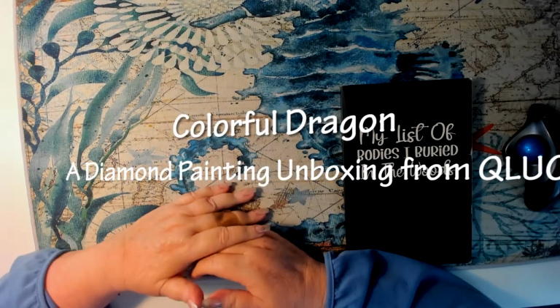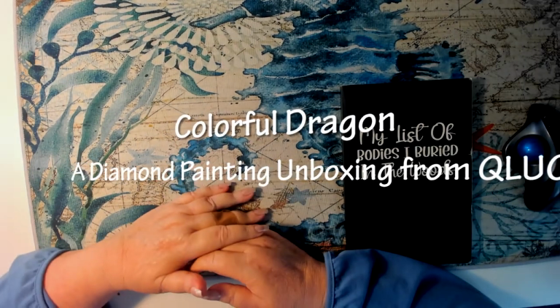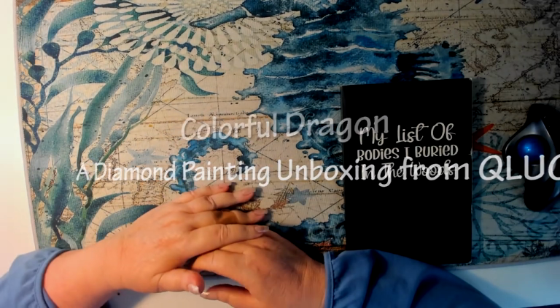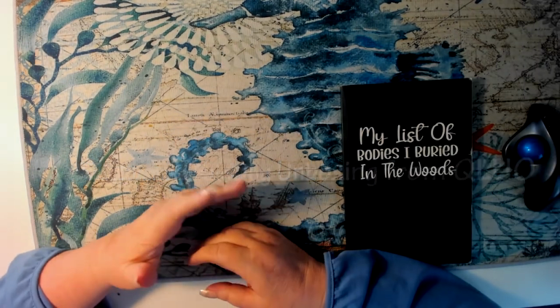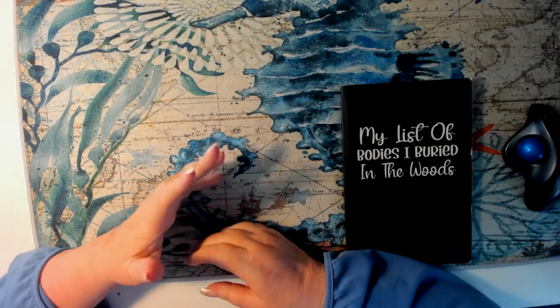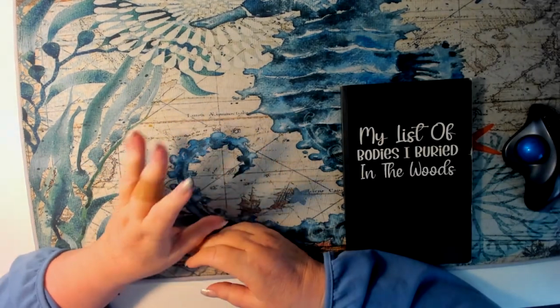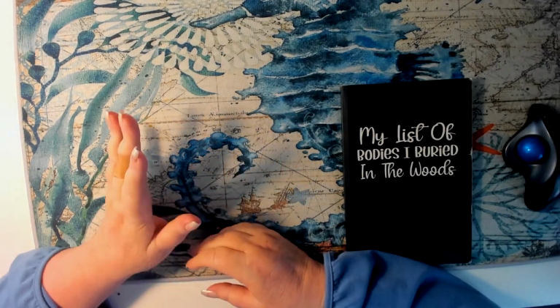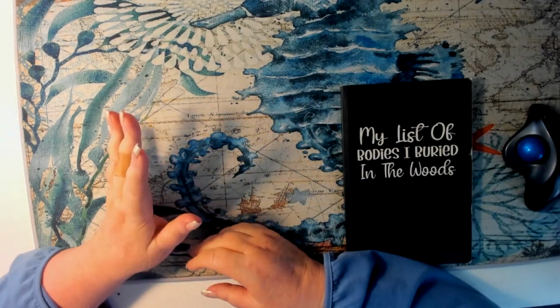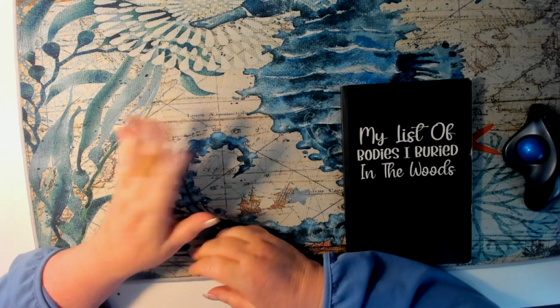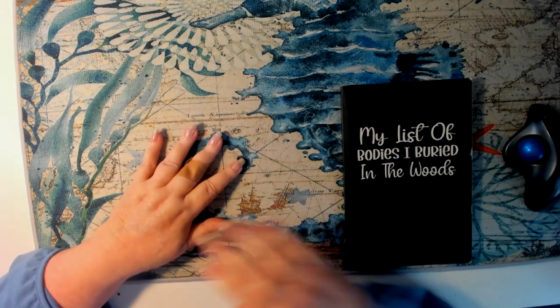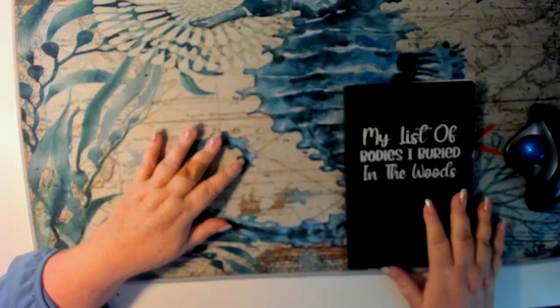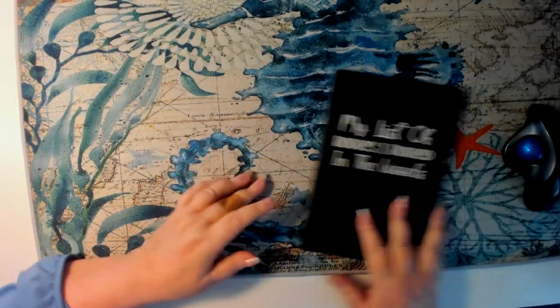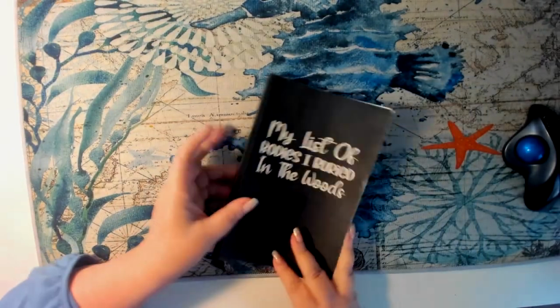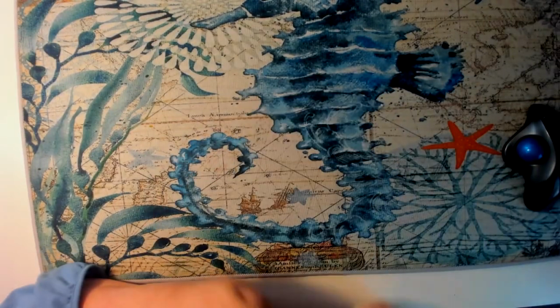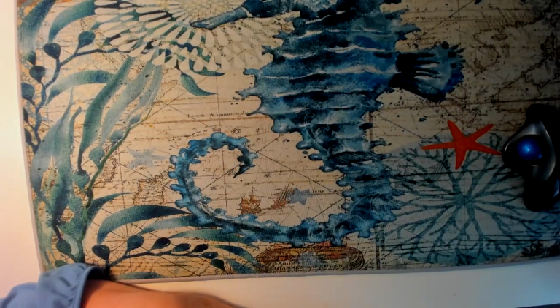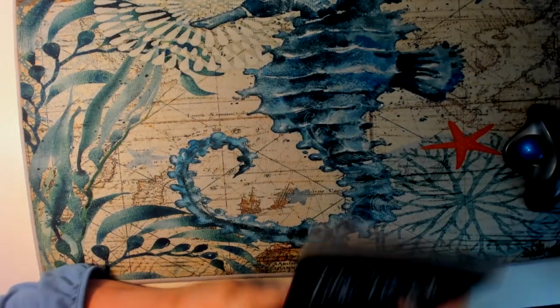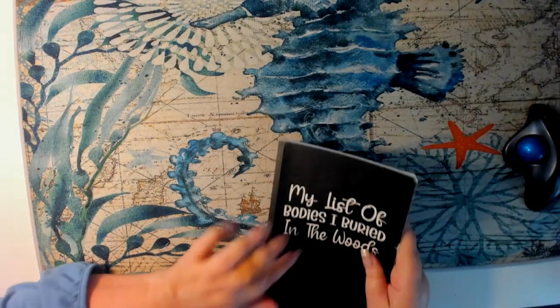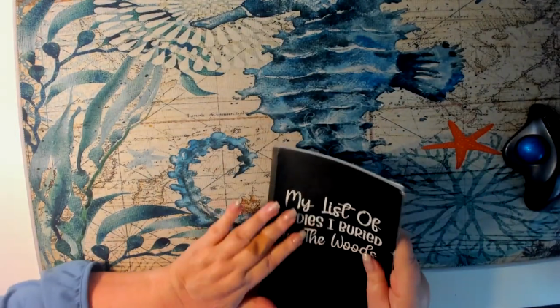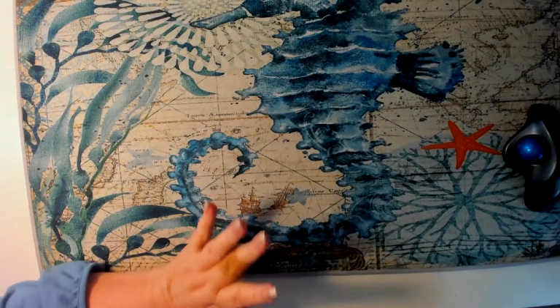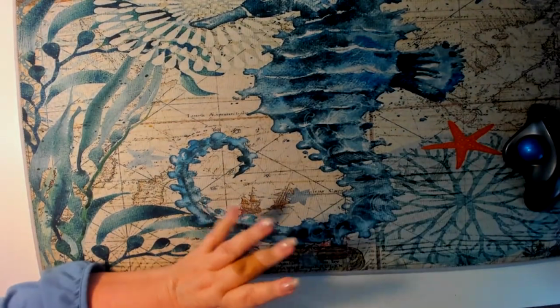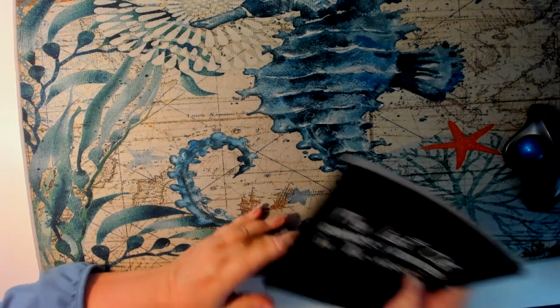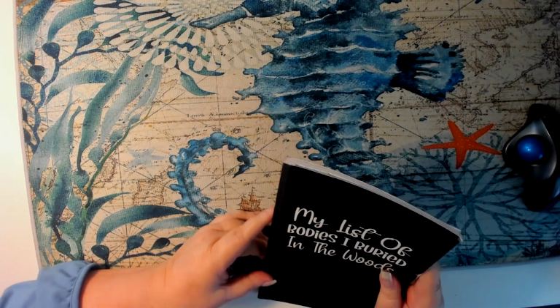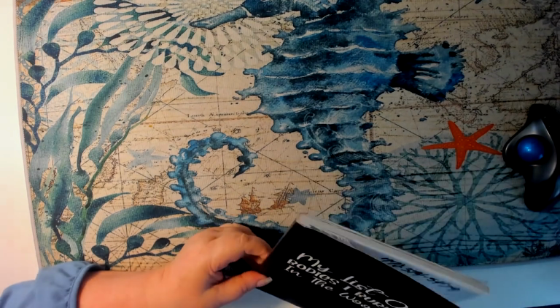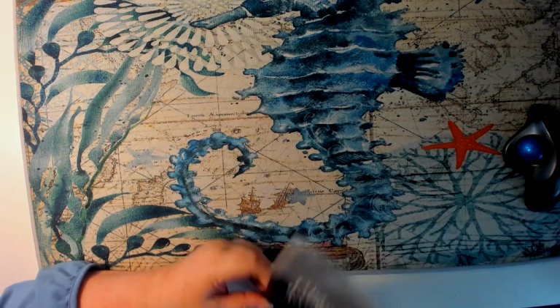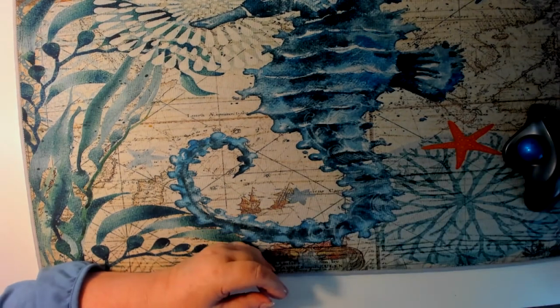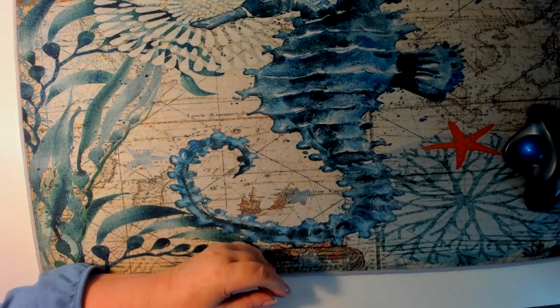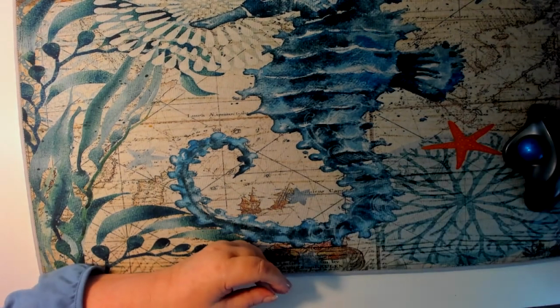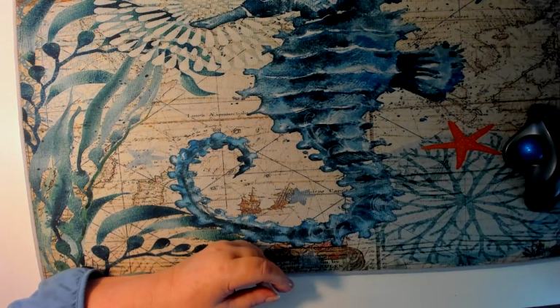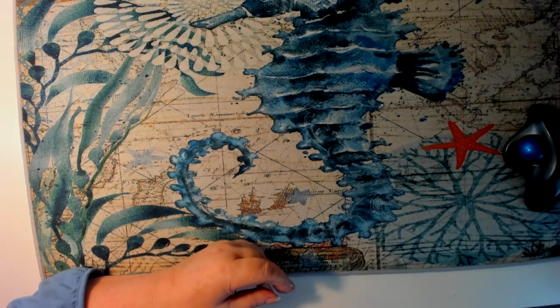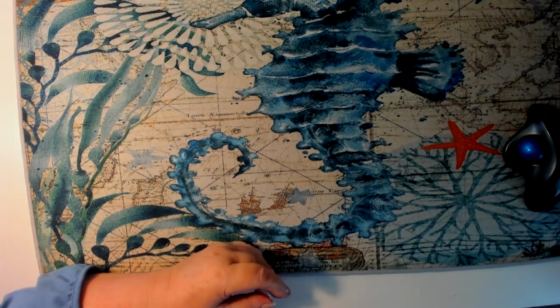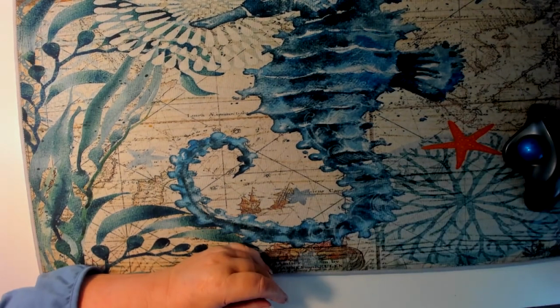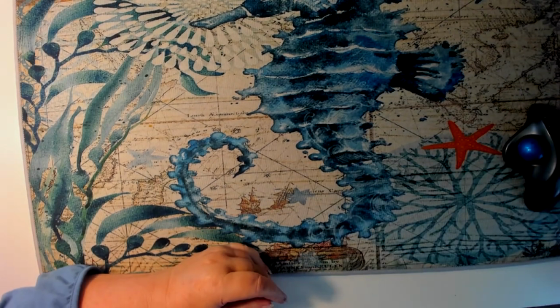I'm Joanna, at least I think I am, but I'm not always sure of that. Don't pay attention to this — my little notebook, my list of bodies I created. It actually doesn't have any people.